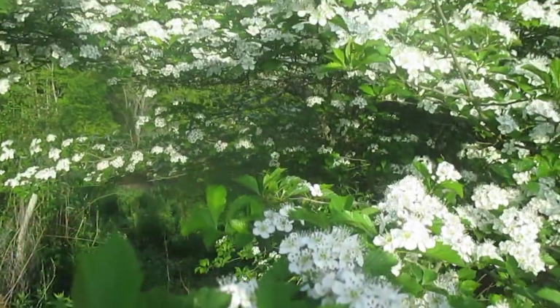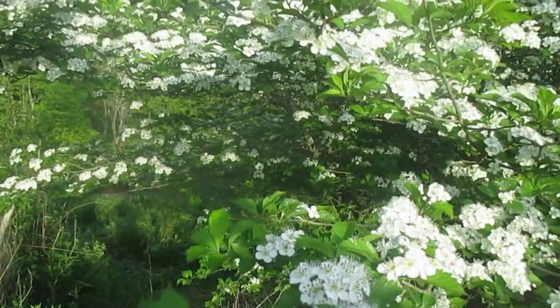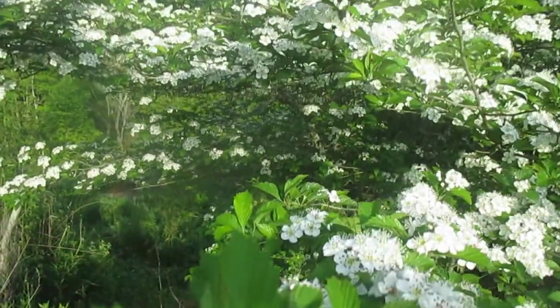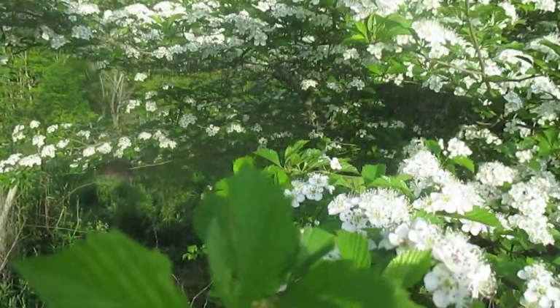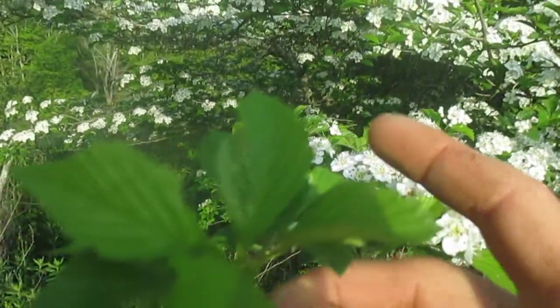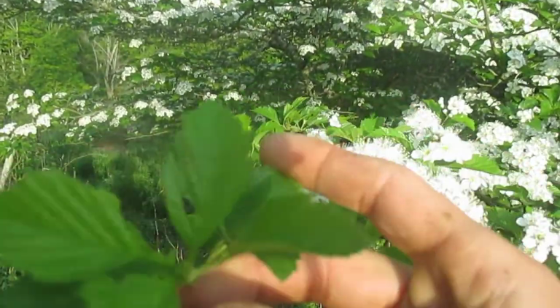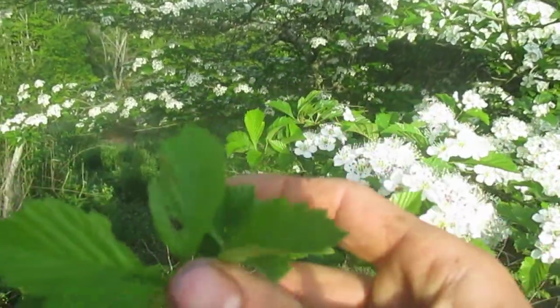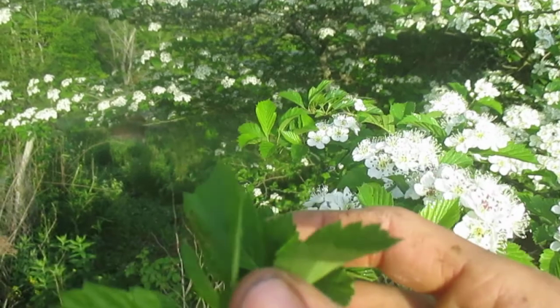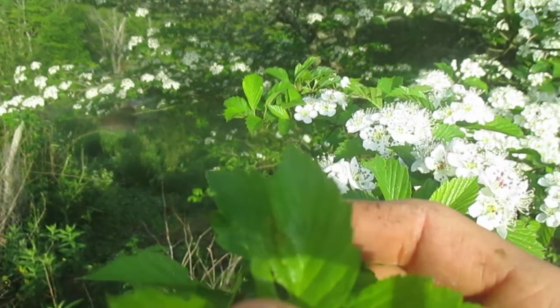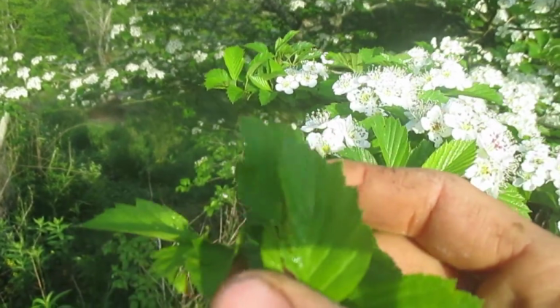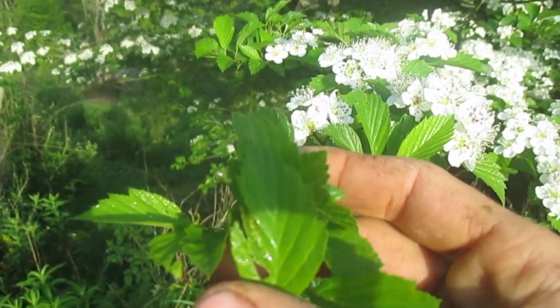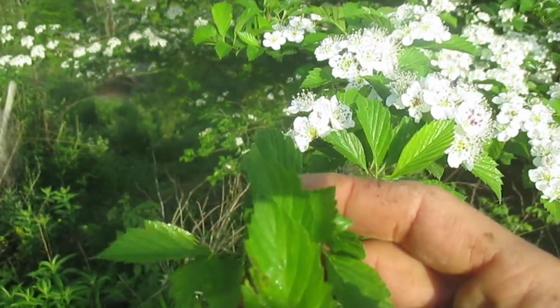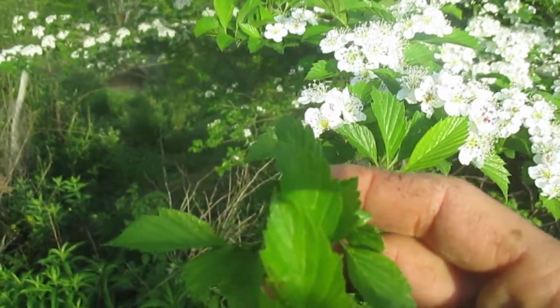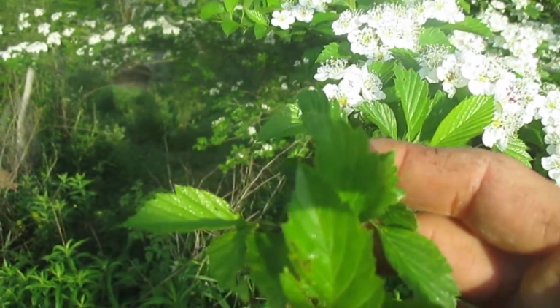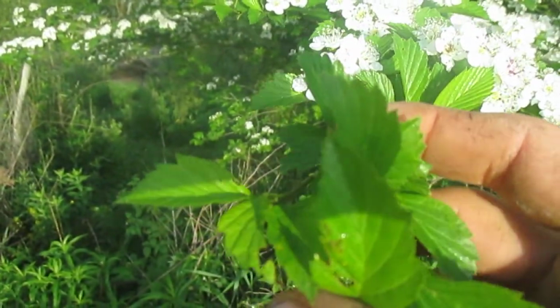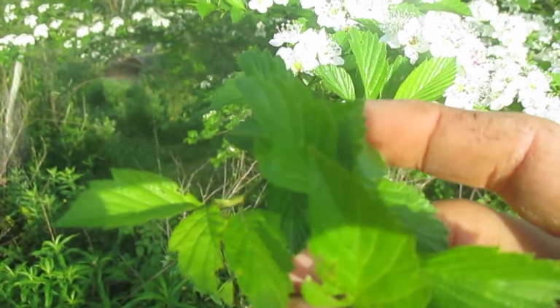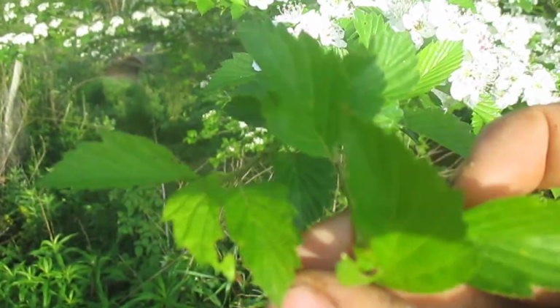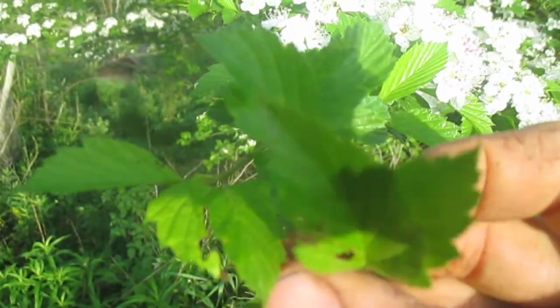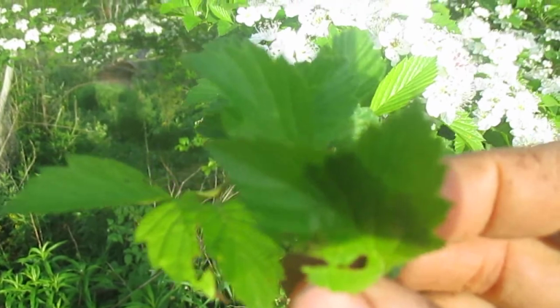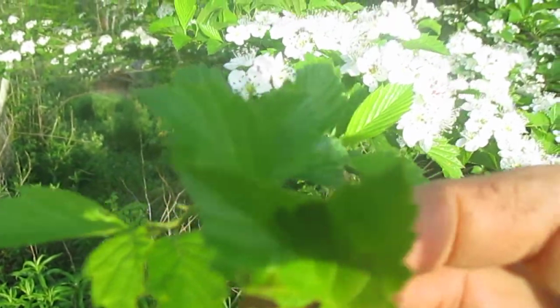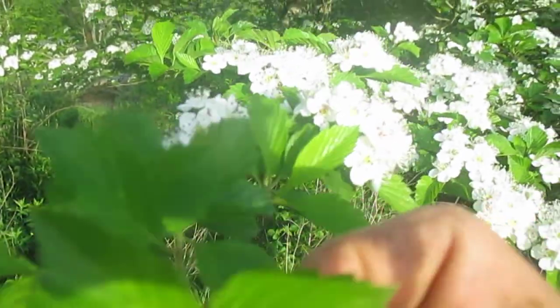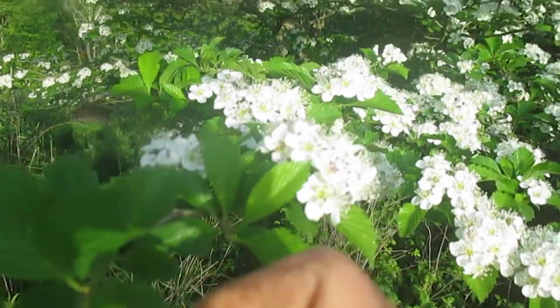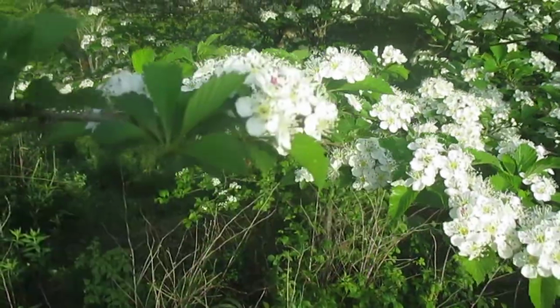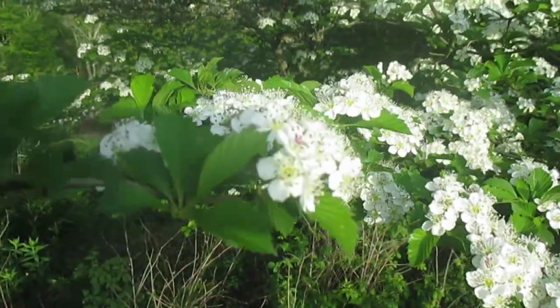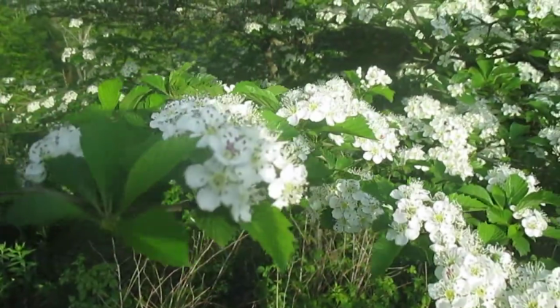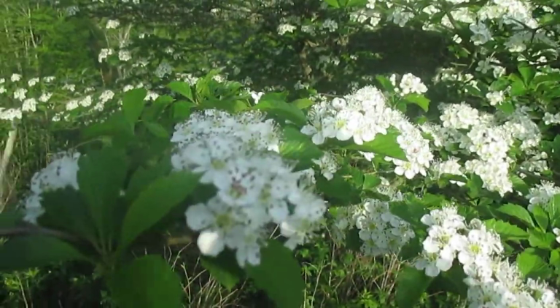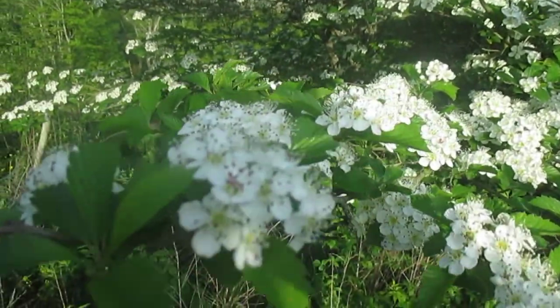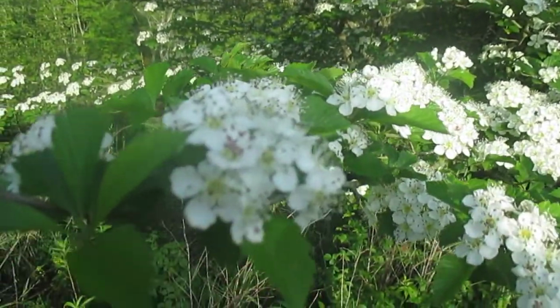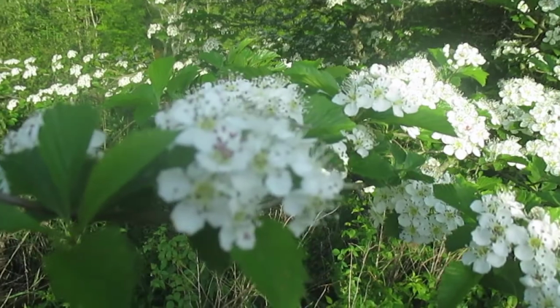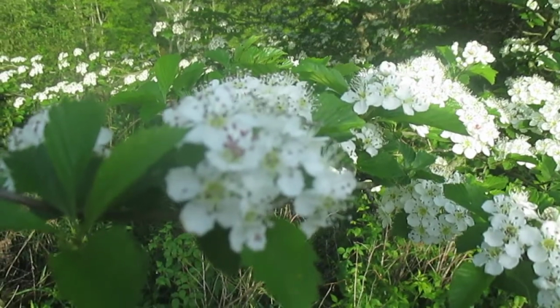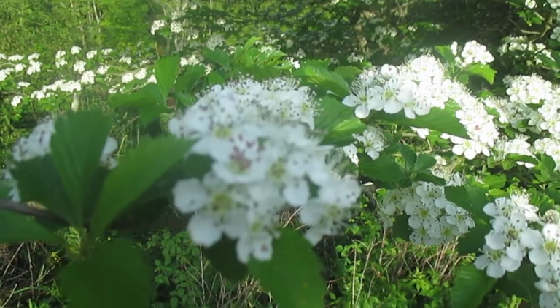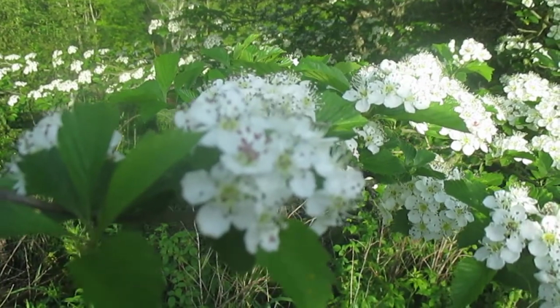The leaves of hawthorn are always — at least from what I've seen — very serrated, highly toothed. And the fruits that come after these flowers are done are really variable.